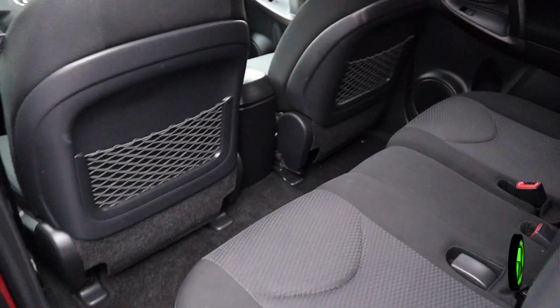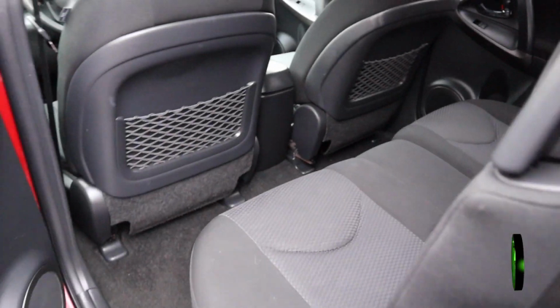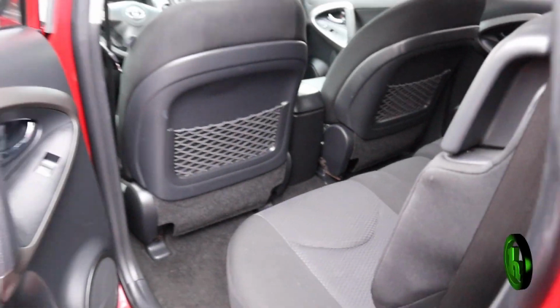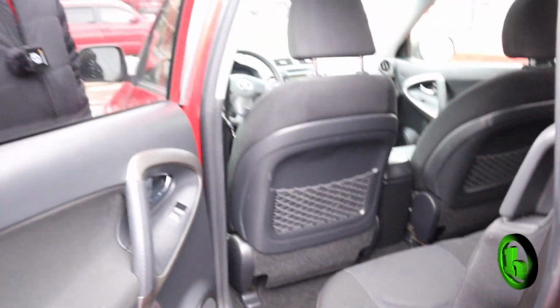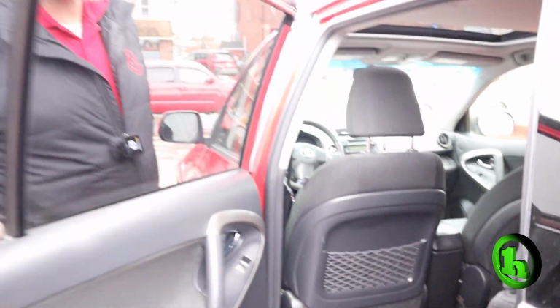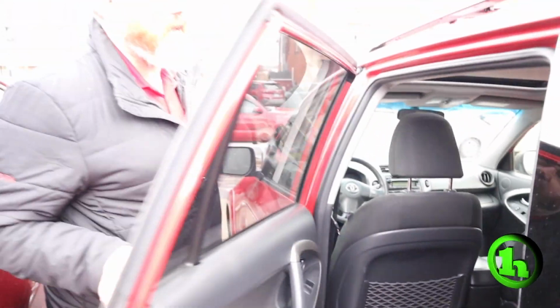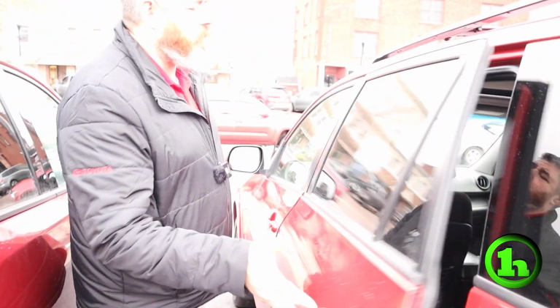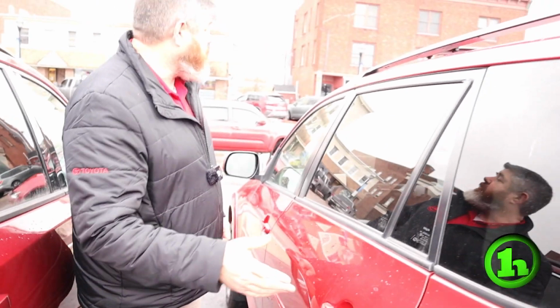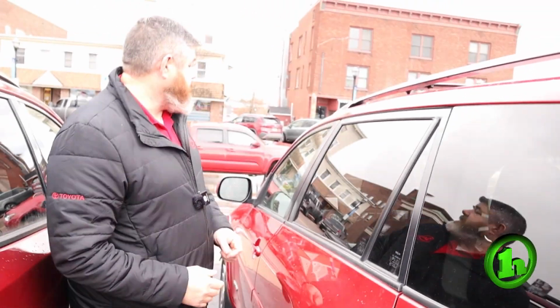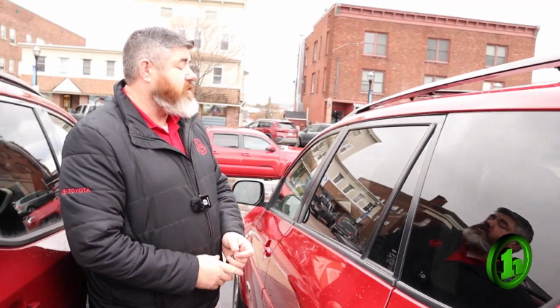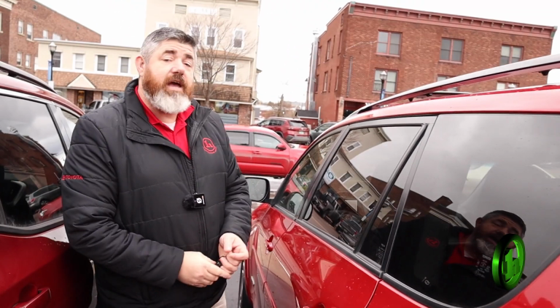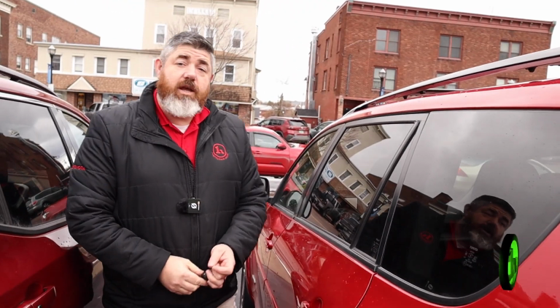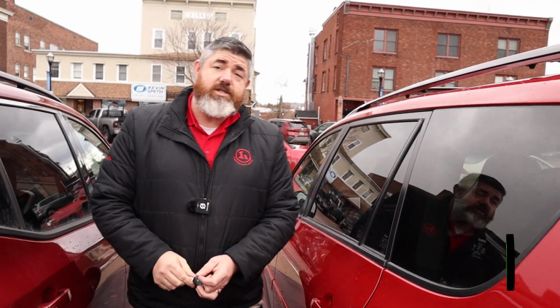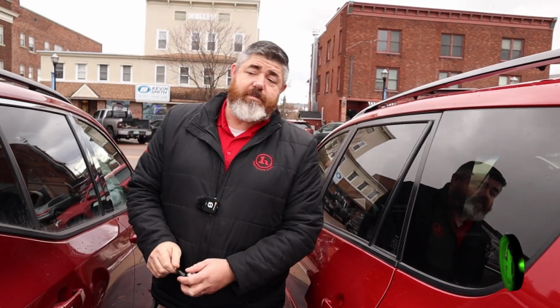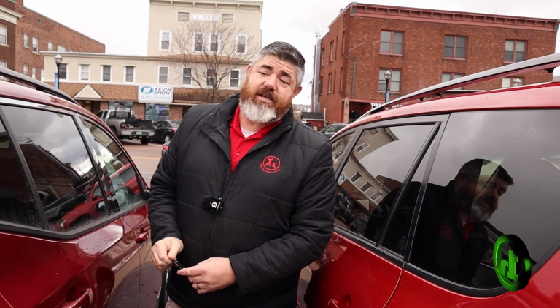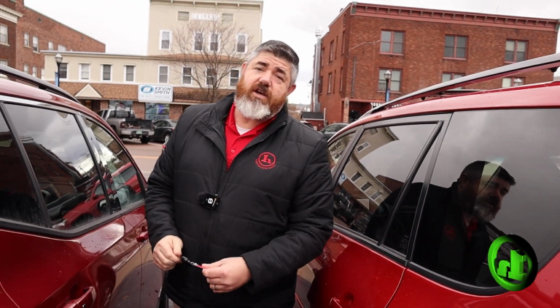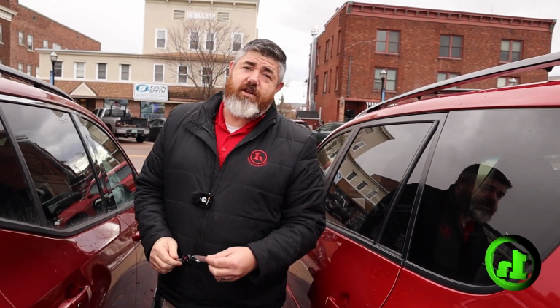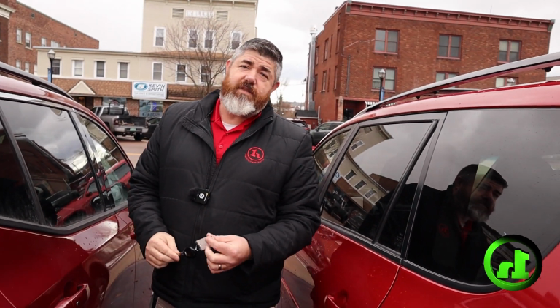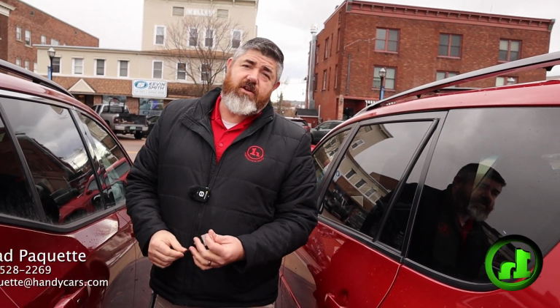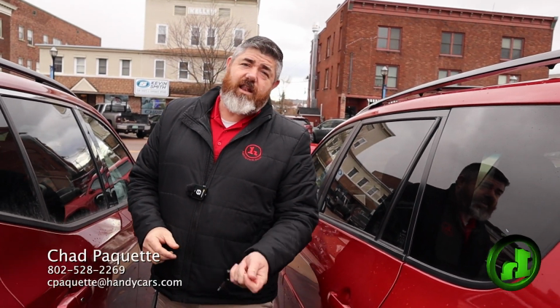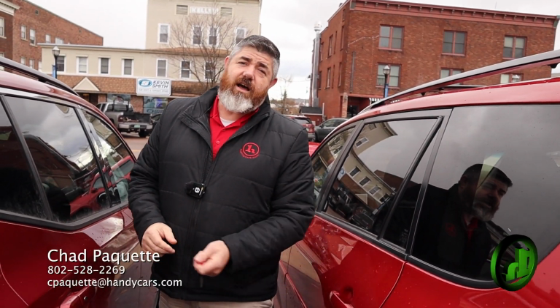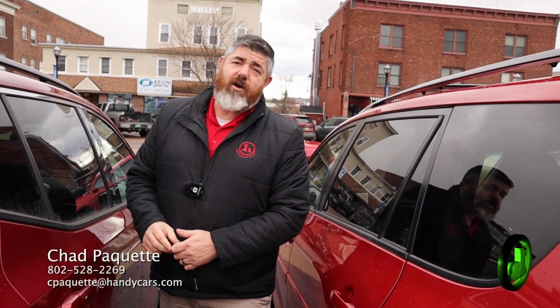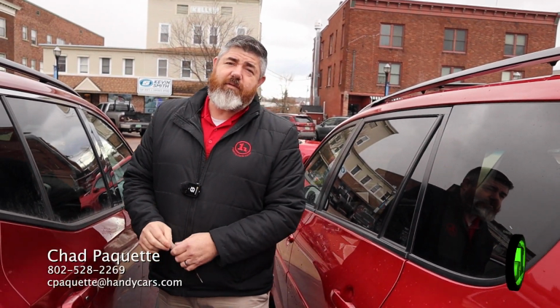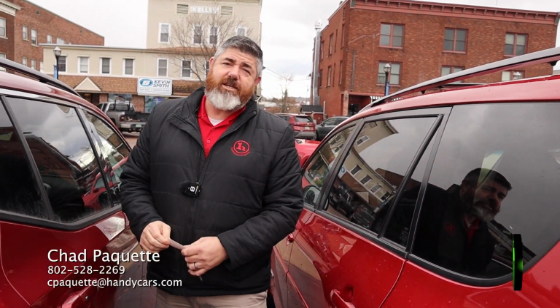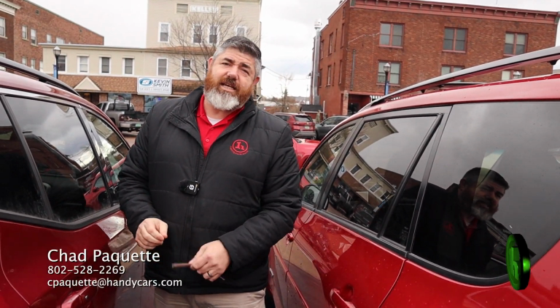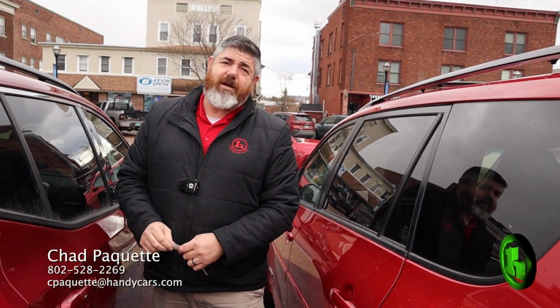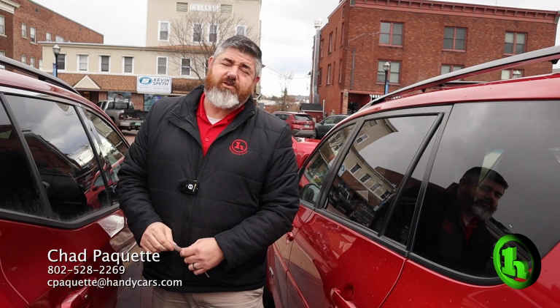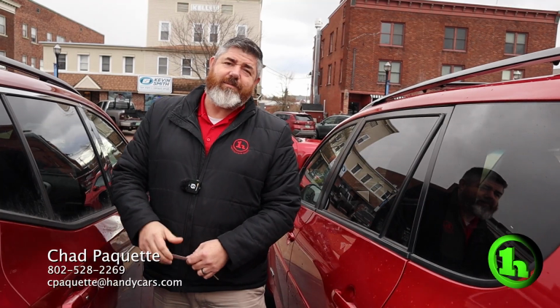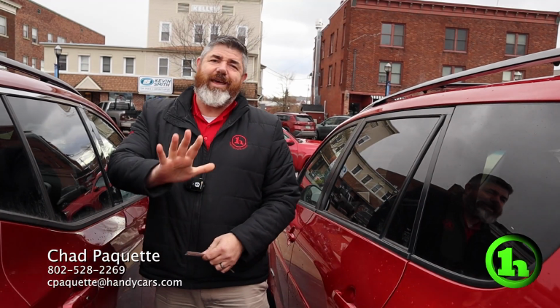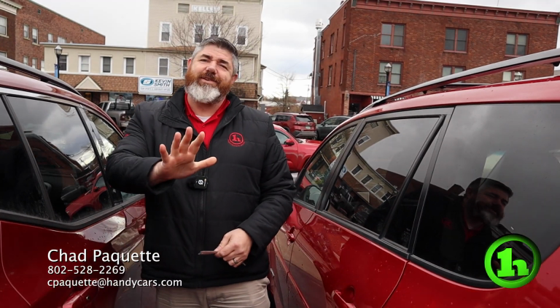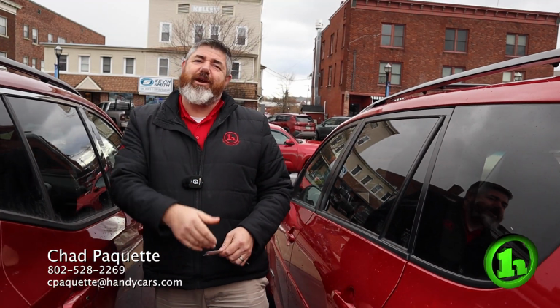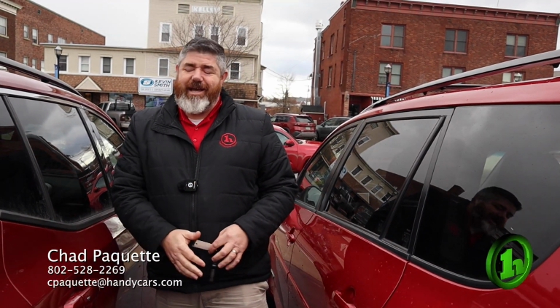This is a great car and it's going at a great price. If you have any questions about this vehicle or any other vehicle on the lot, all my information is at the bottom of the screen. Thanks, have a great day.